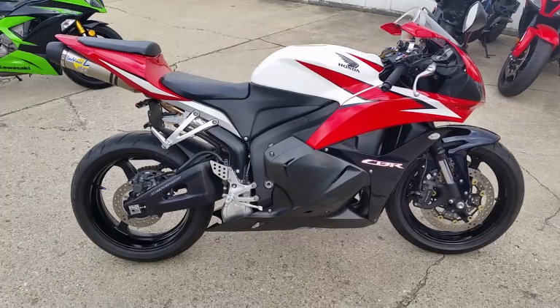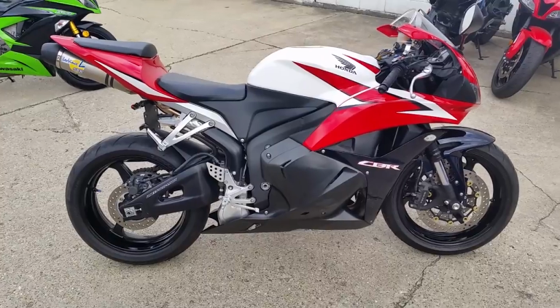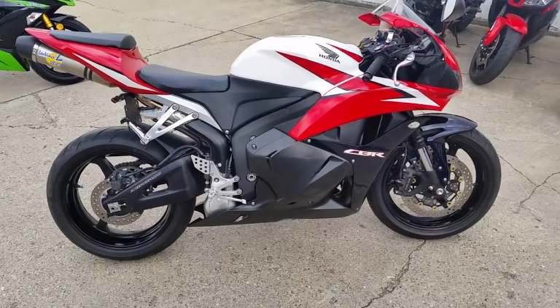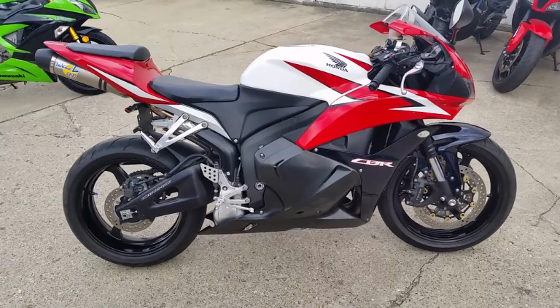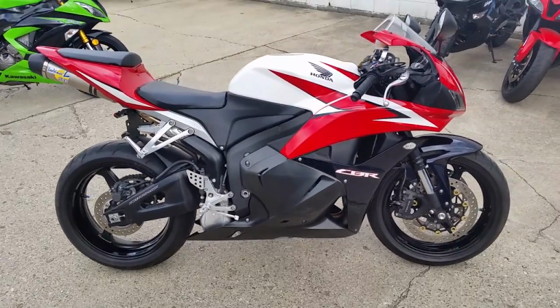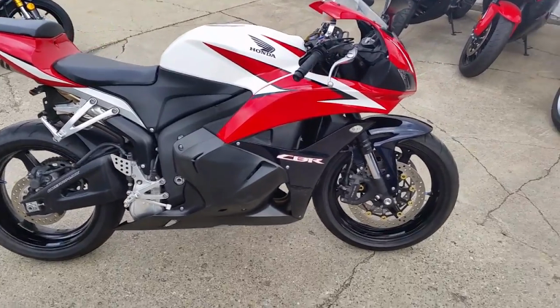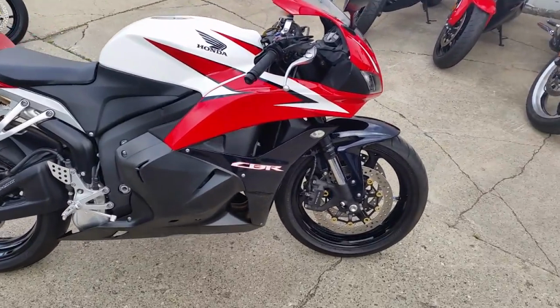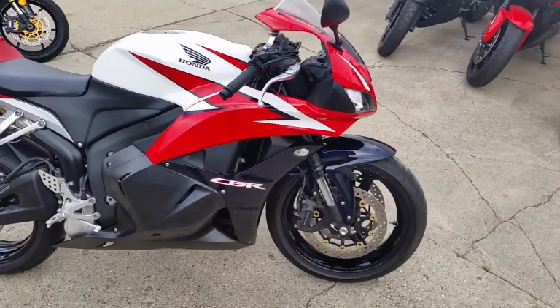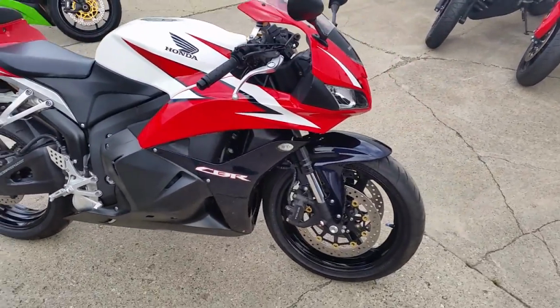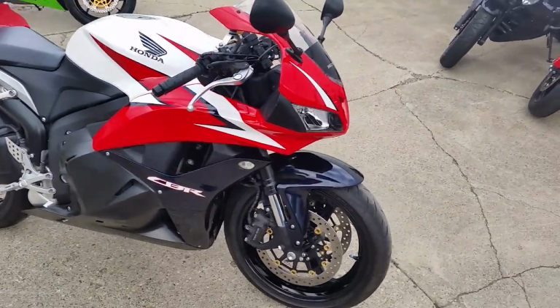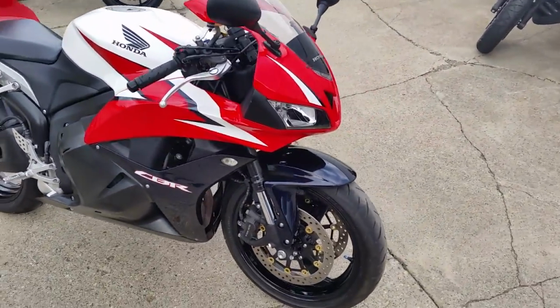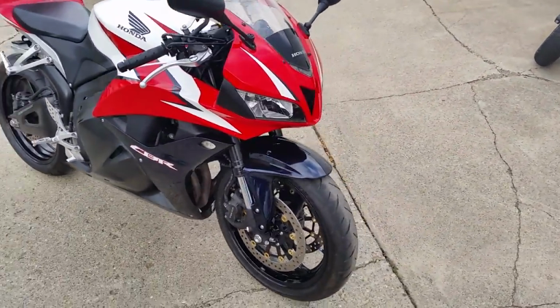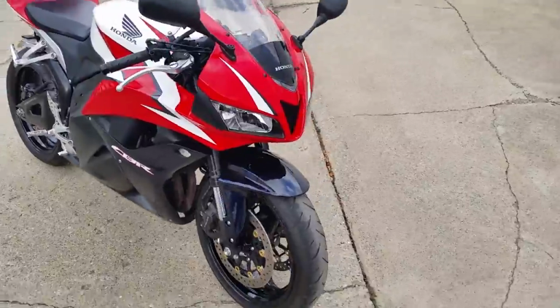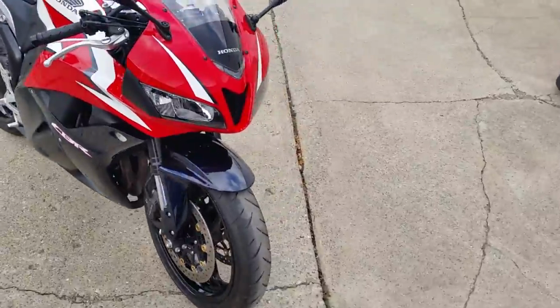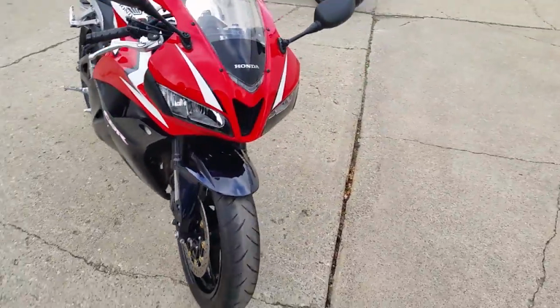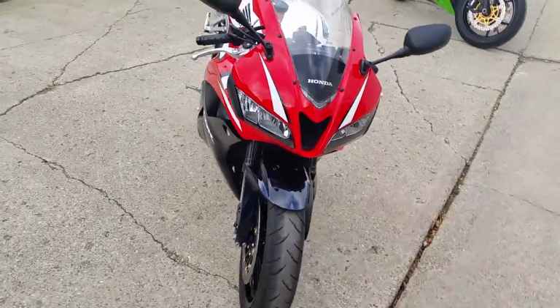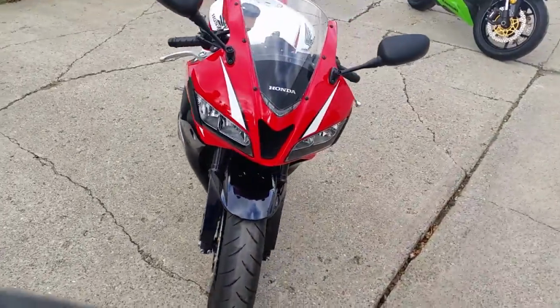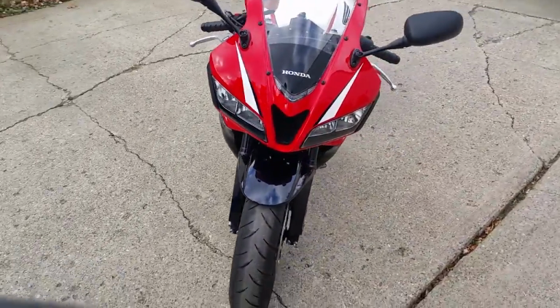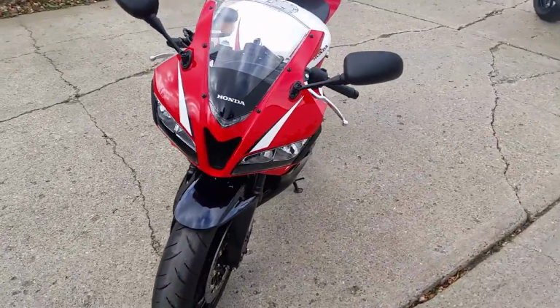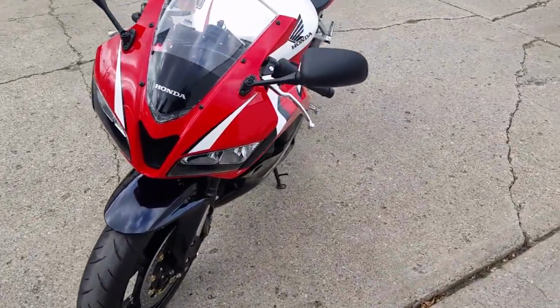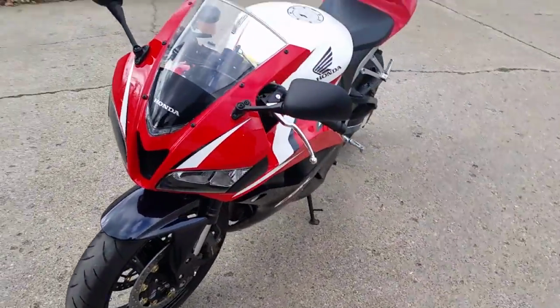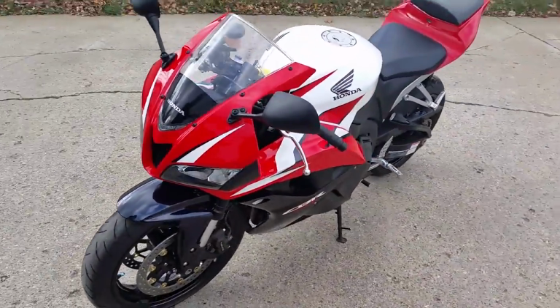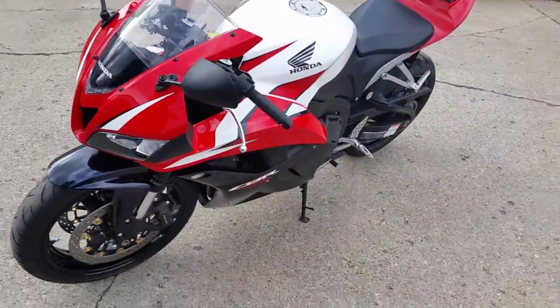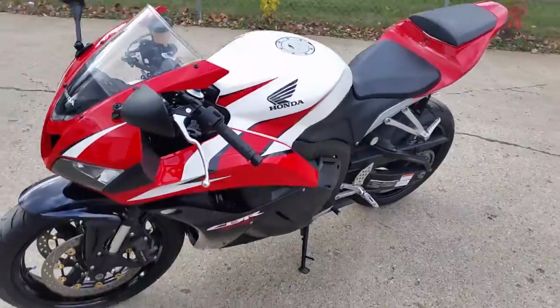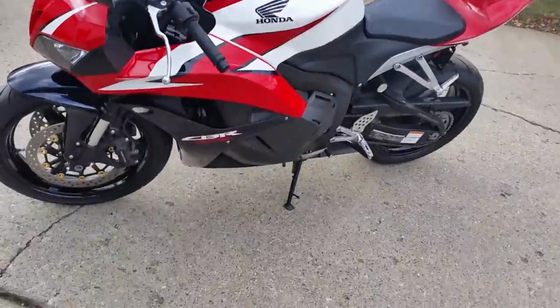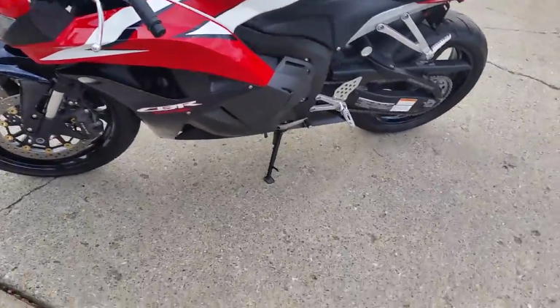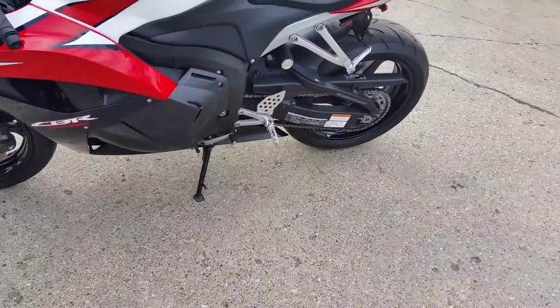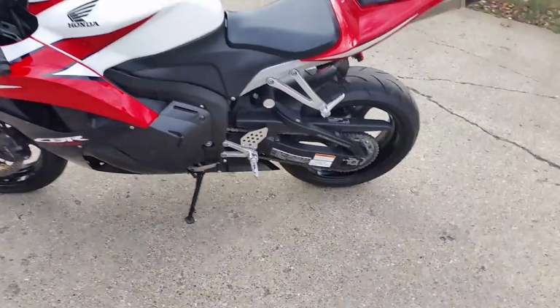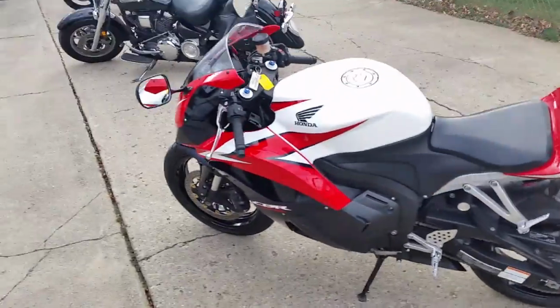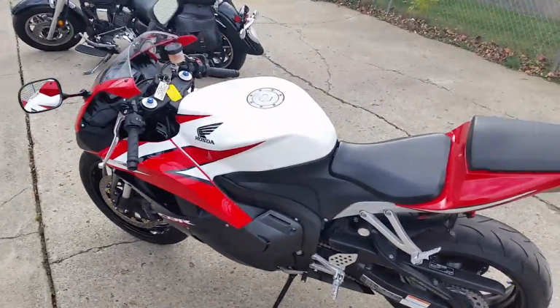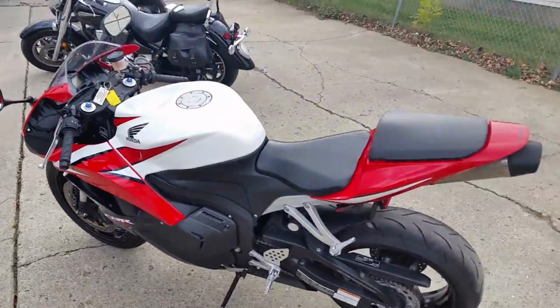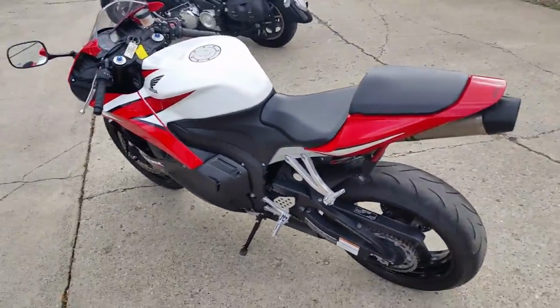We've got over 400 used bikes in our showroom. Today we've got a 2009 CBR 600RR crotch rocket for sale. This thing's only got 5,165 miles. This thing's in great shape. Sharp red and white and black paint.